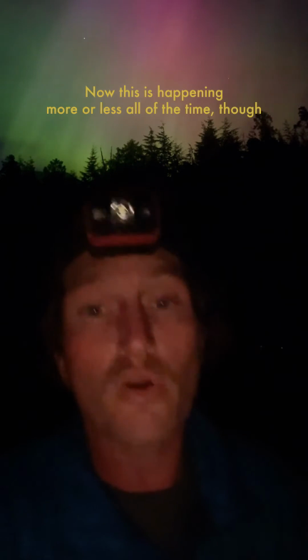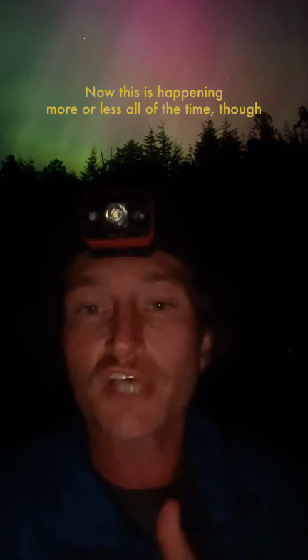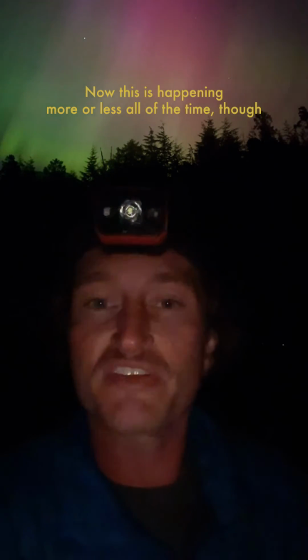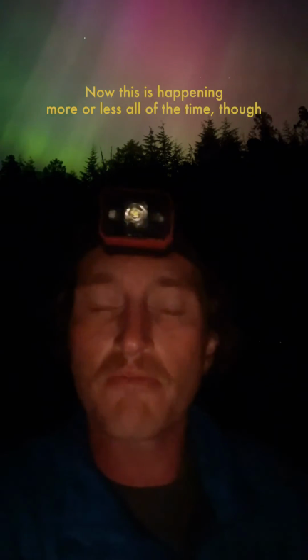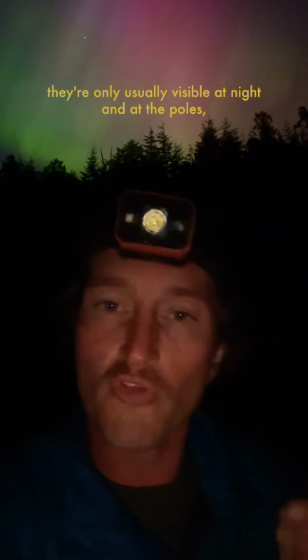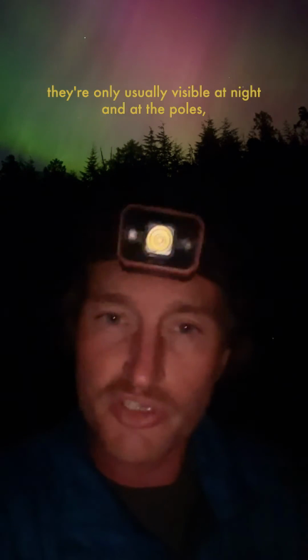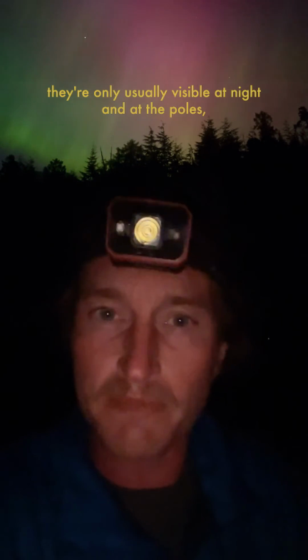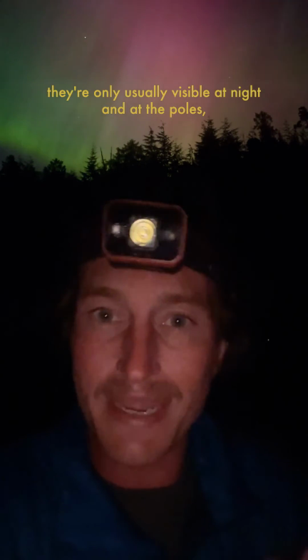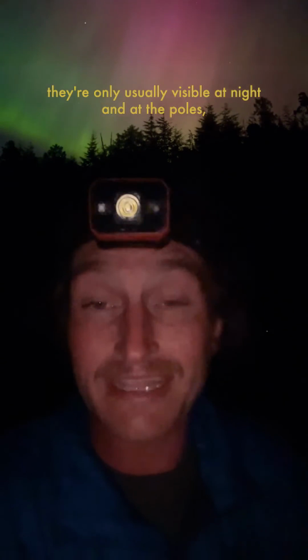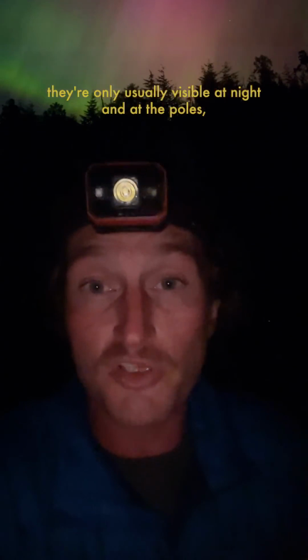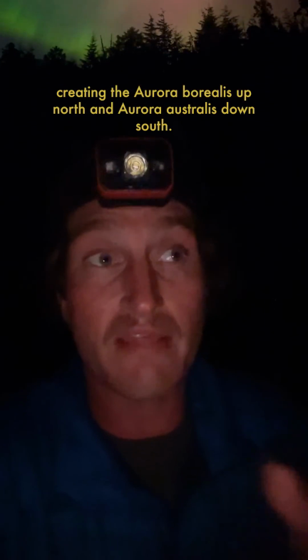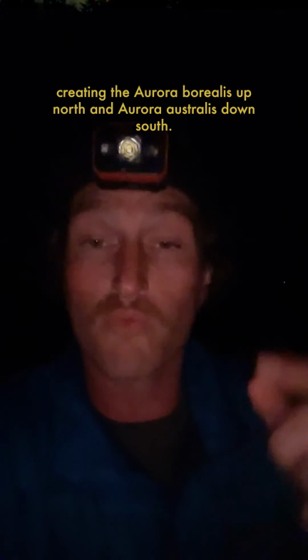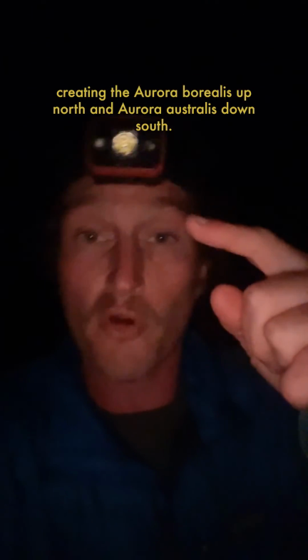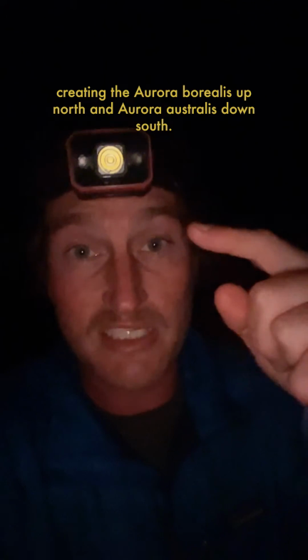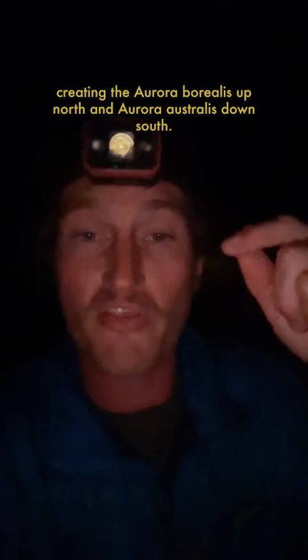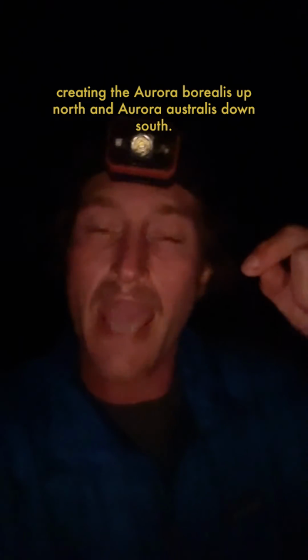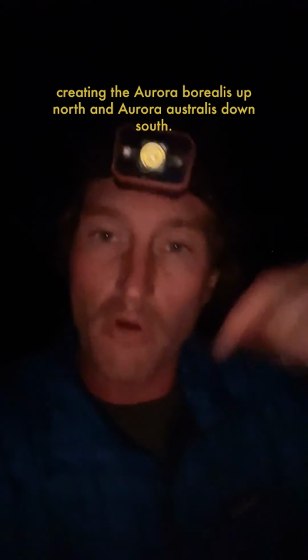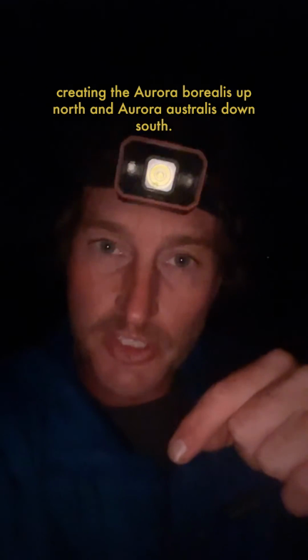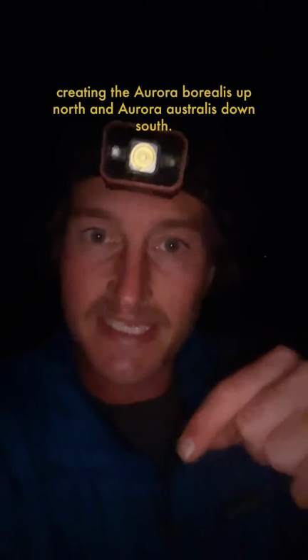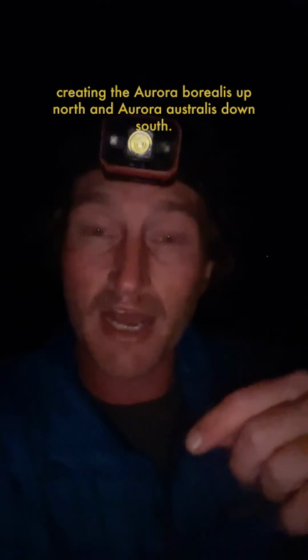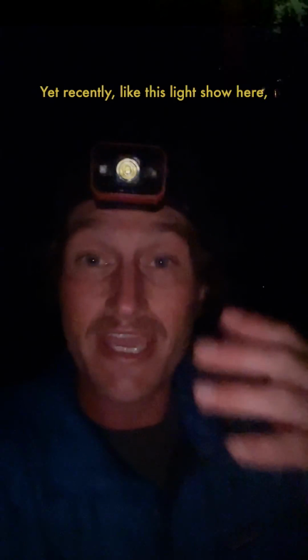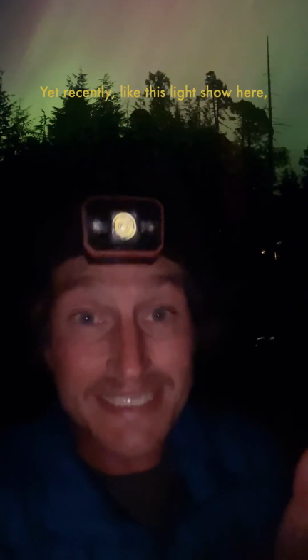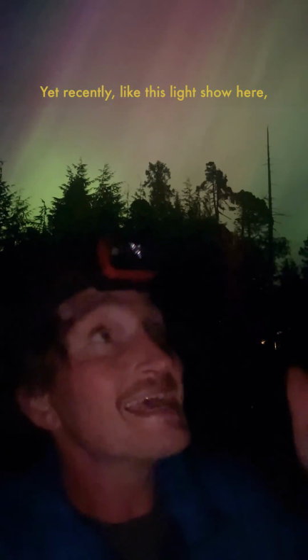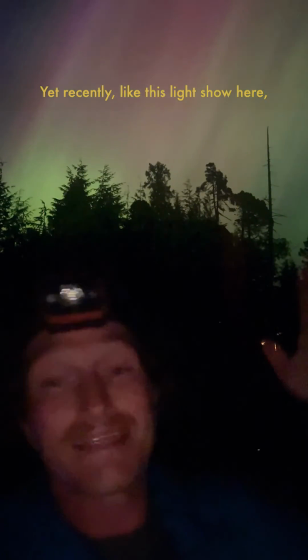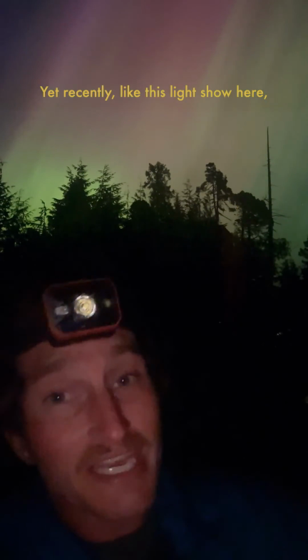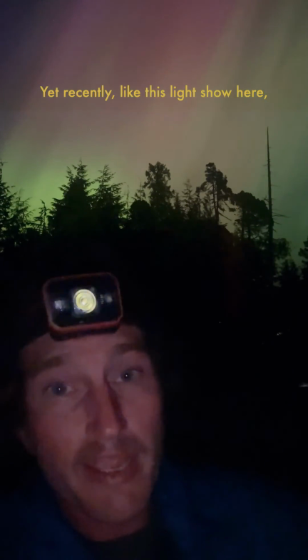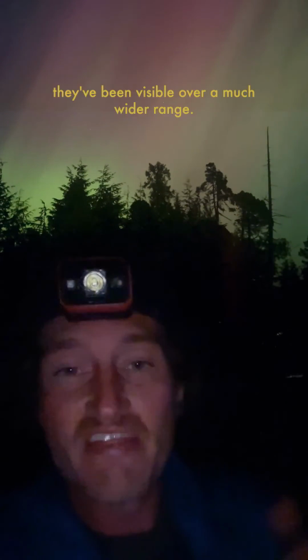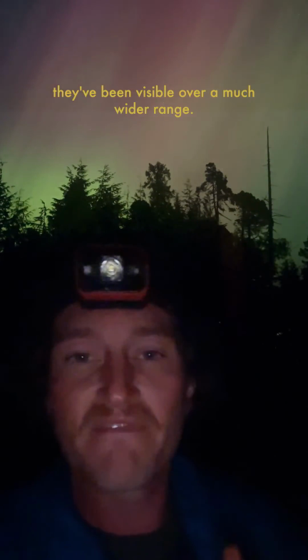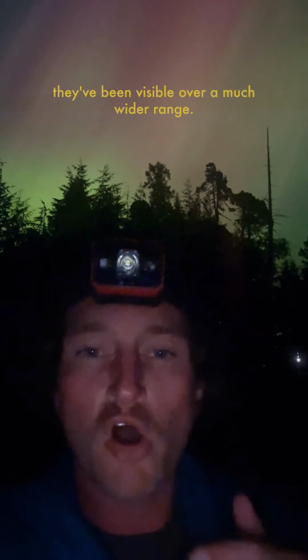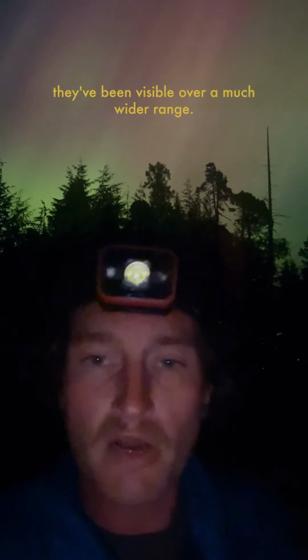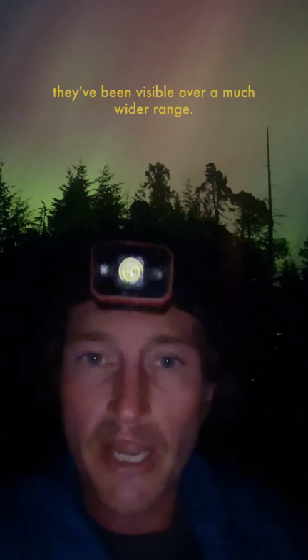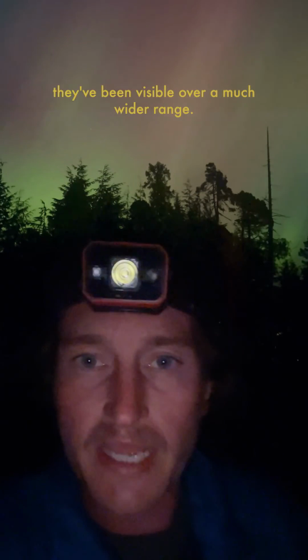This is happening more or less all of the time, though they're only usually visible at night and at the poles, creating the aurora borealis up north and aurora australis down south. Yet recently, like this light show here, they've been visible over a much wider range.